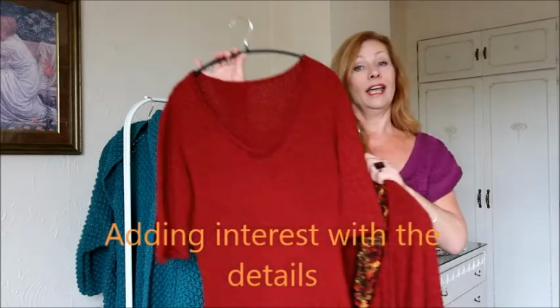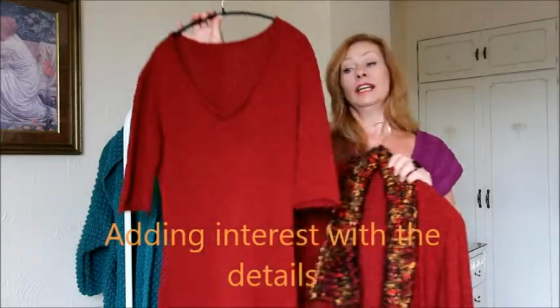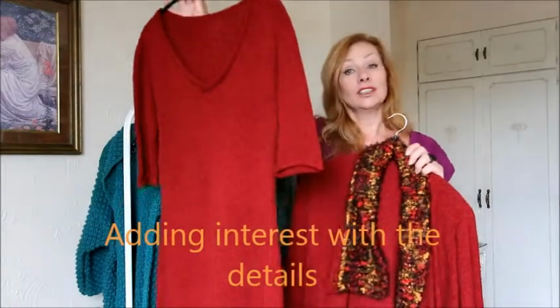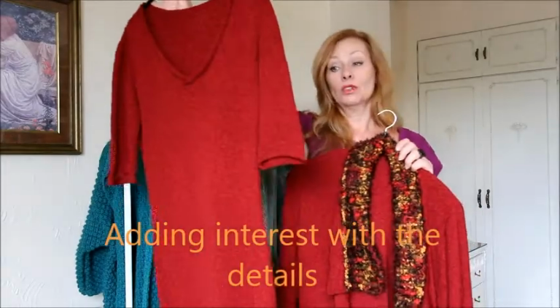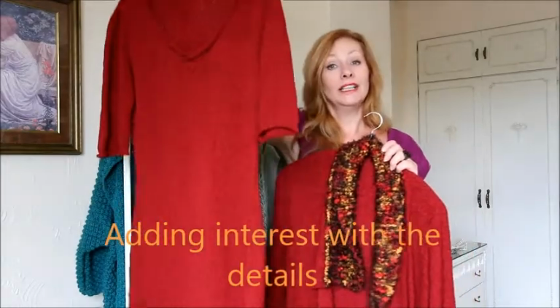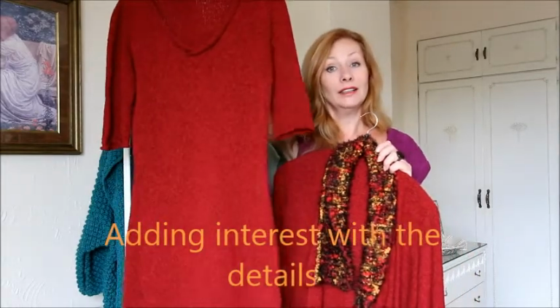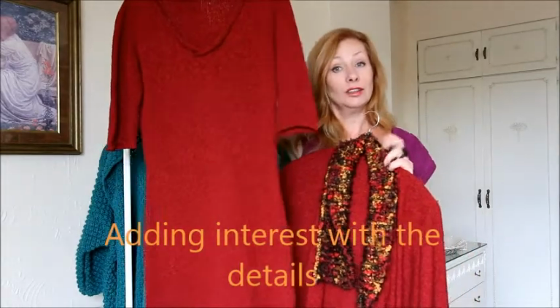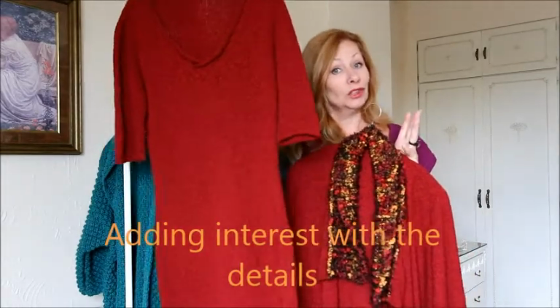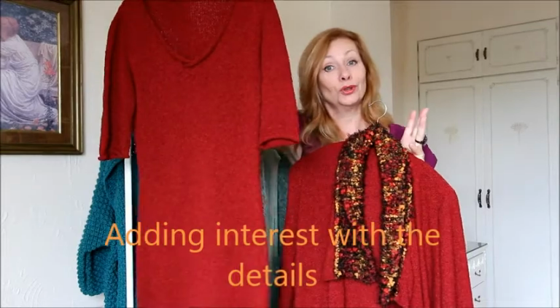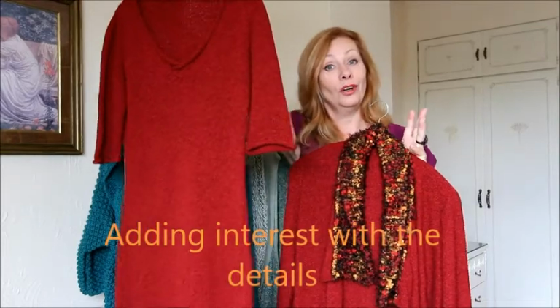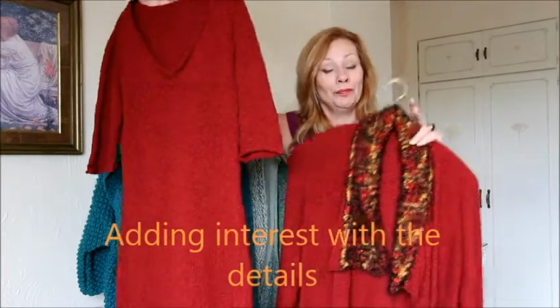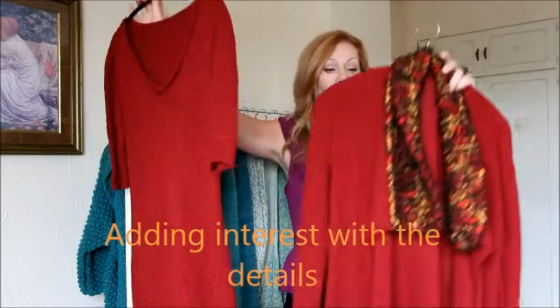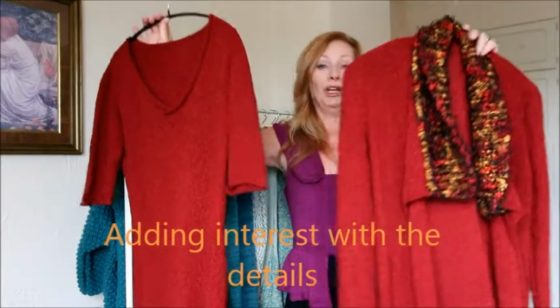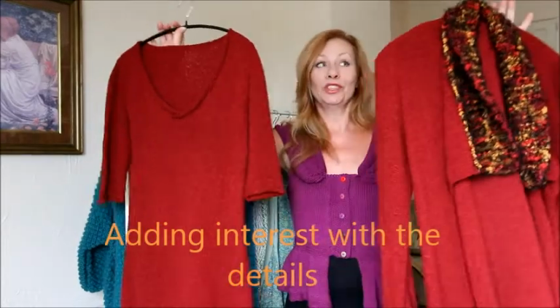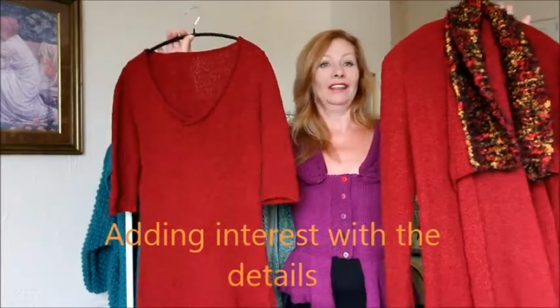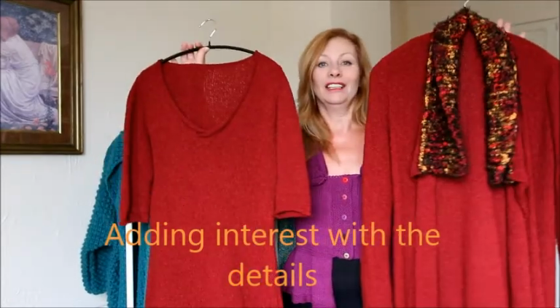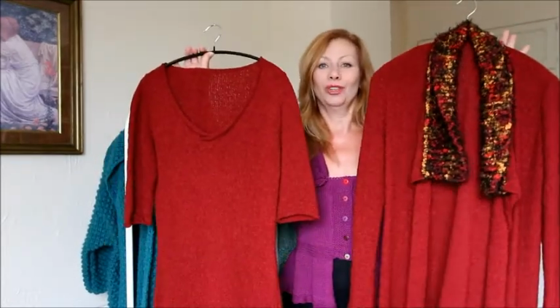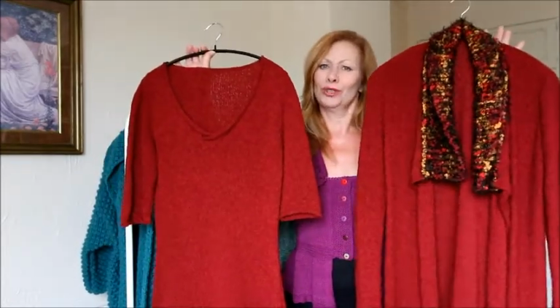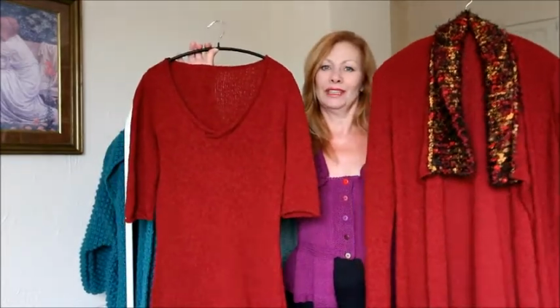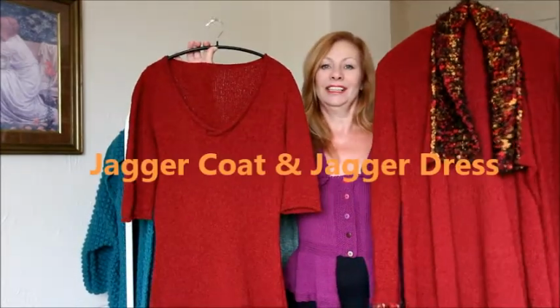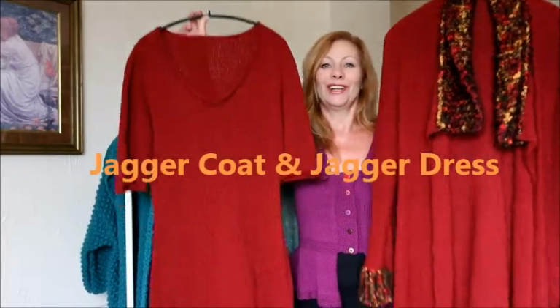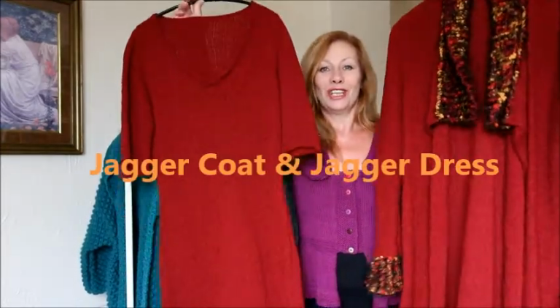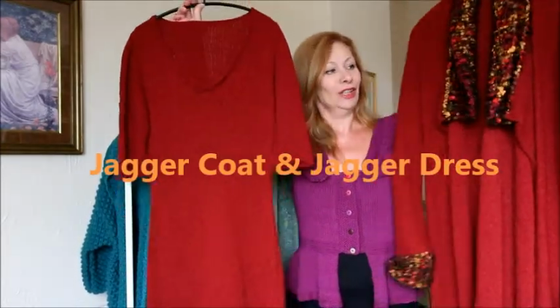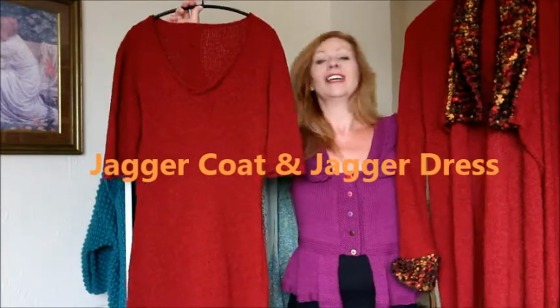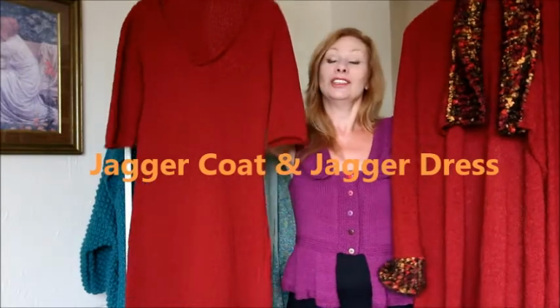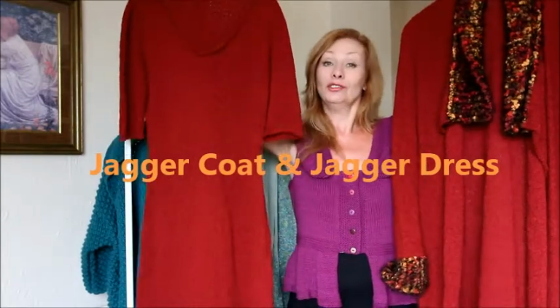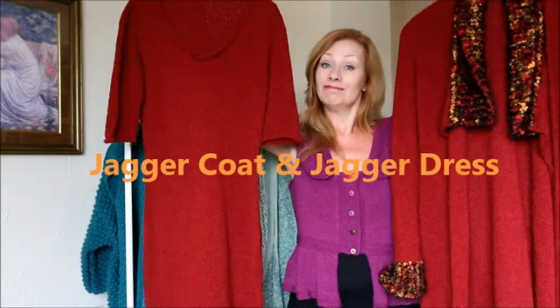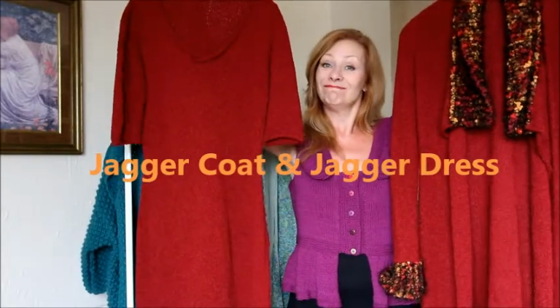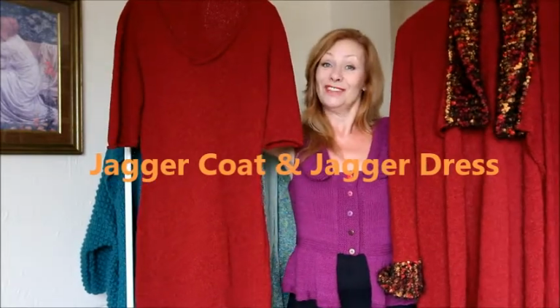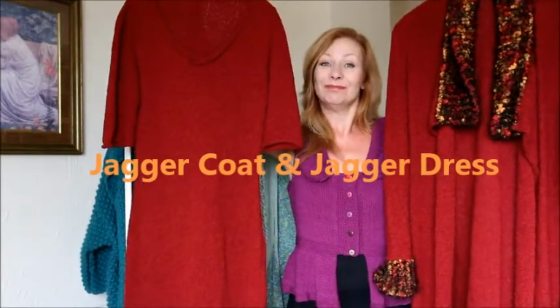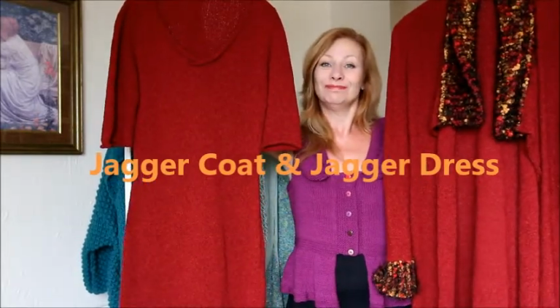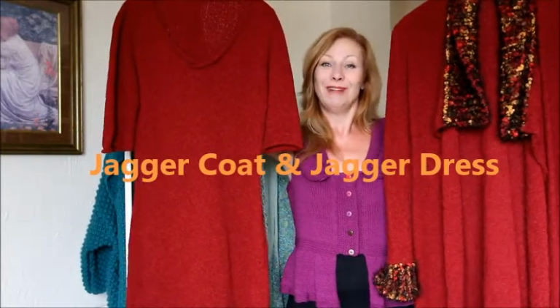So again, easy to alter in length if you wanted it shorter or longer, and put together to make a gorgeous twin set. So that's the Jagger coat and the Jagger dress. Thanks for listening. Bye.